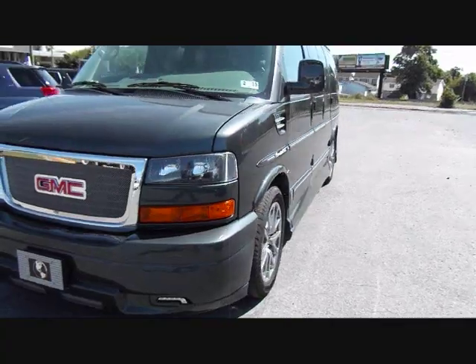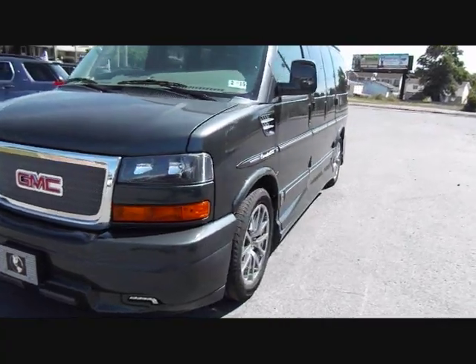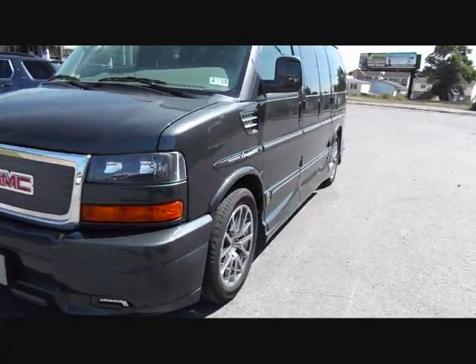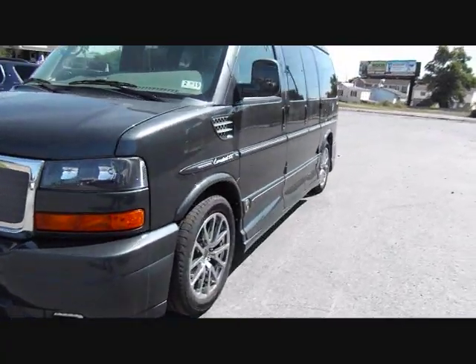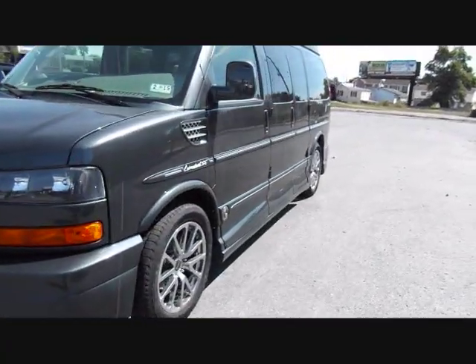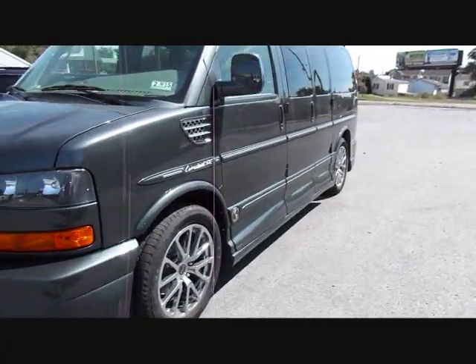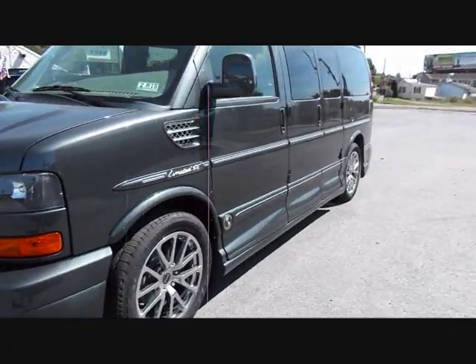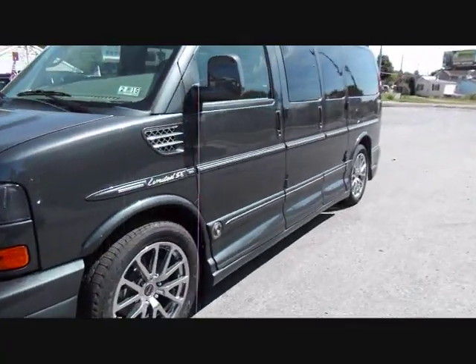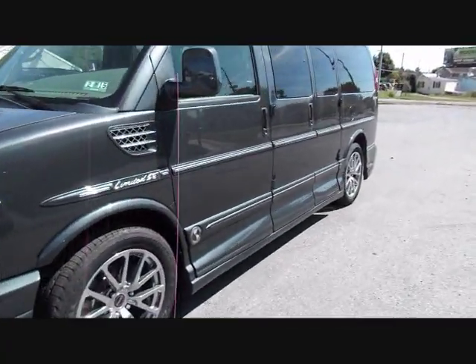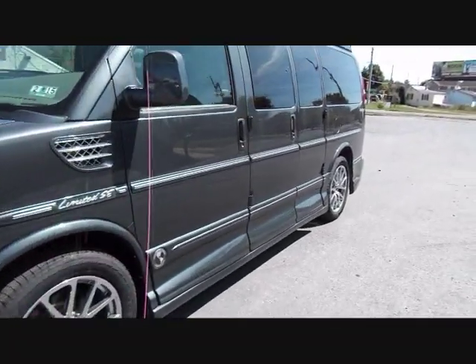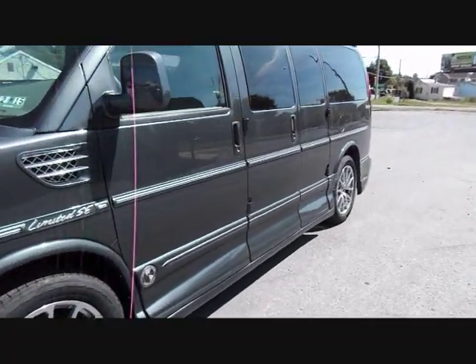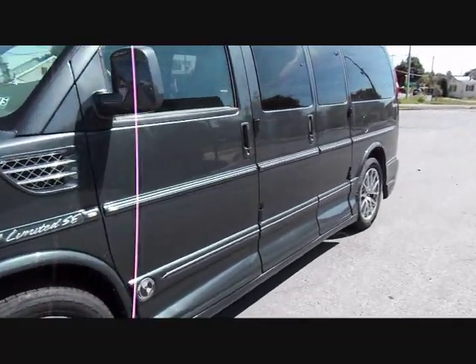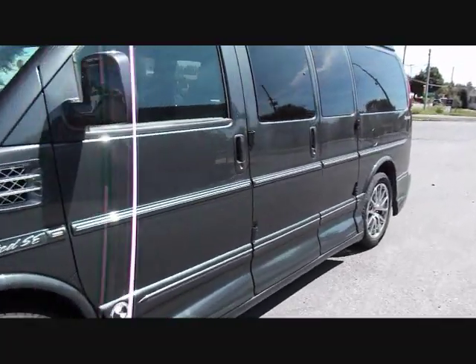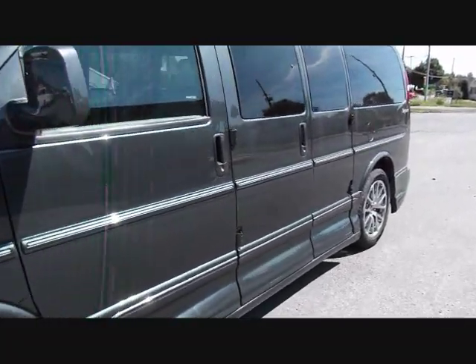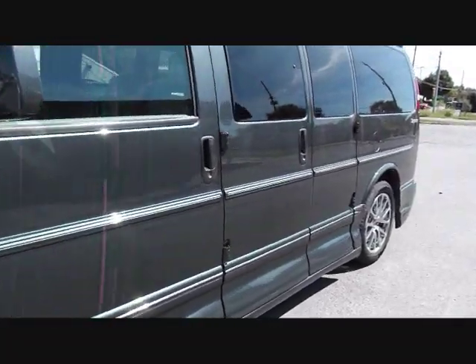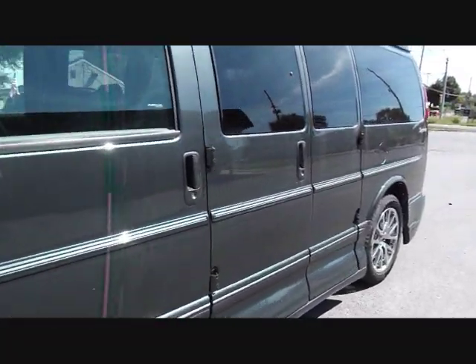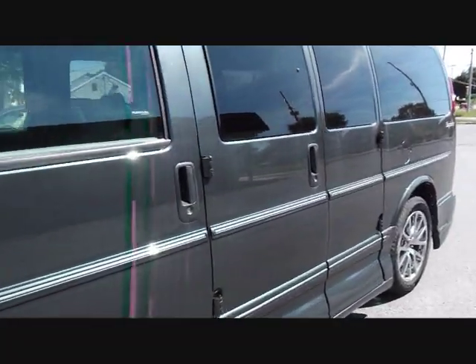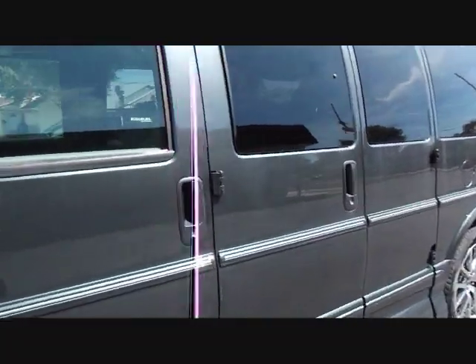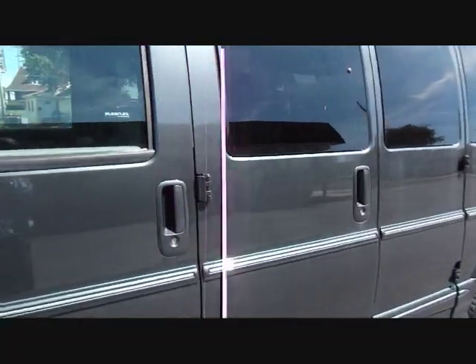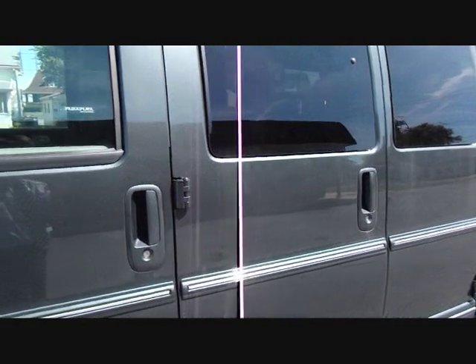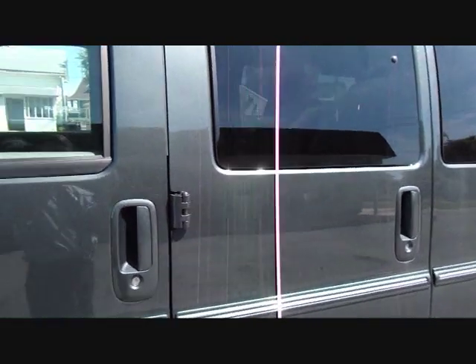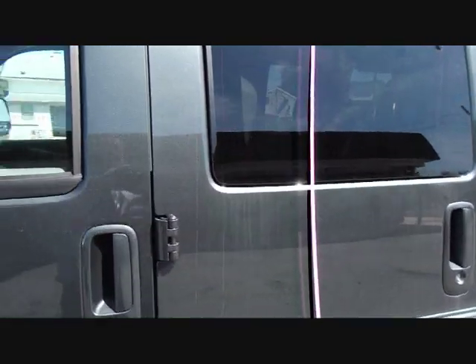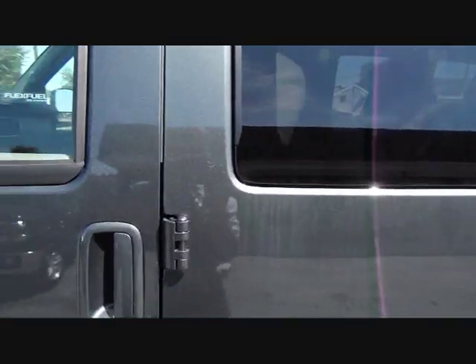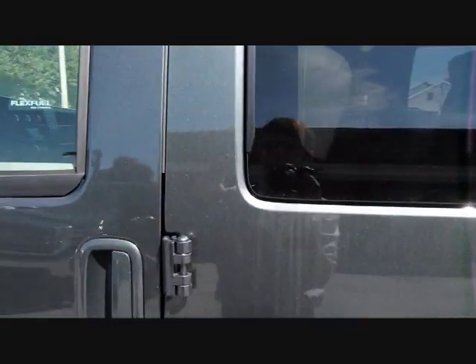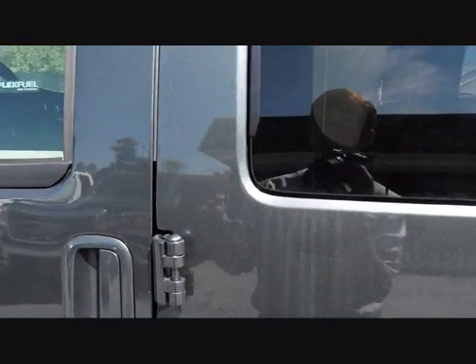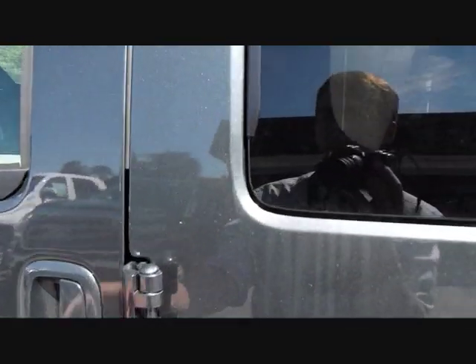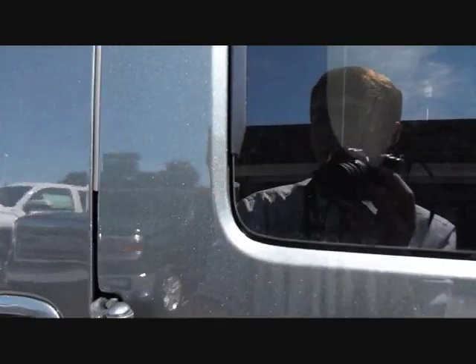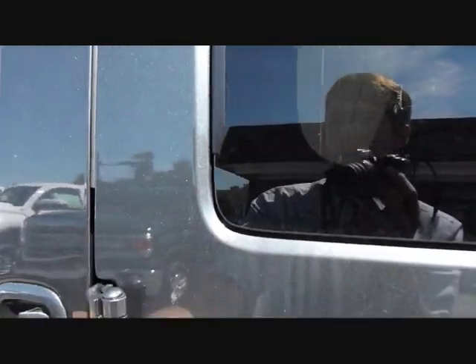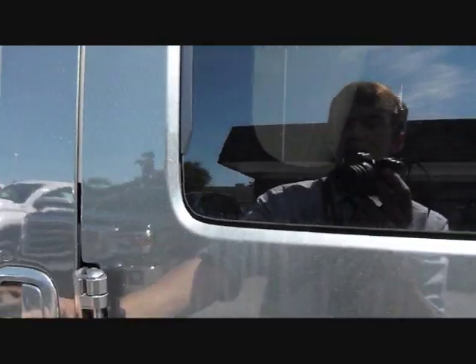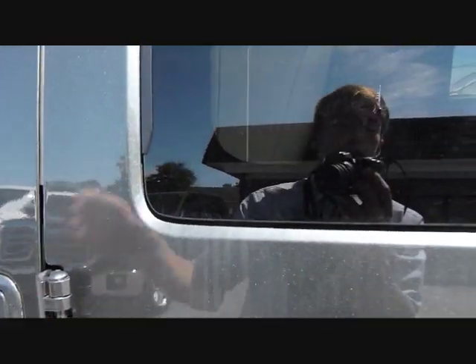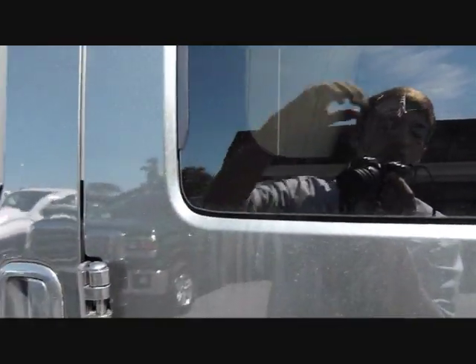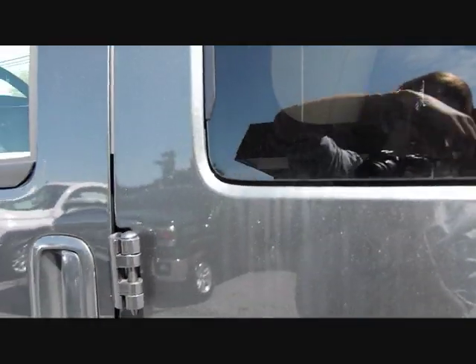Let's go ahead and step inside, do a tour of the interior, and start it up from the inside.